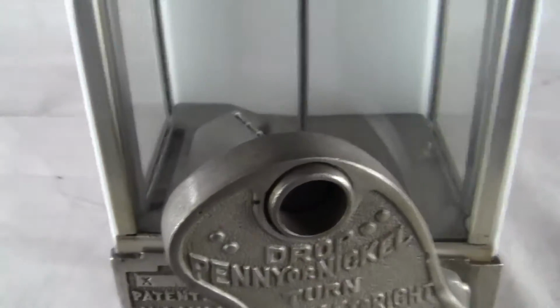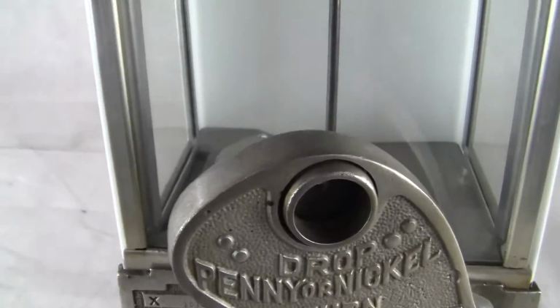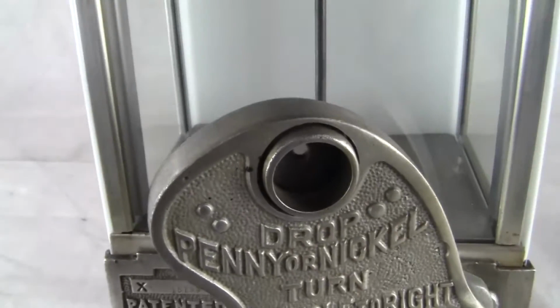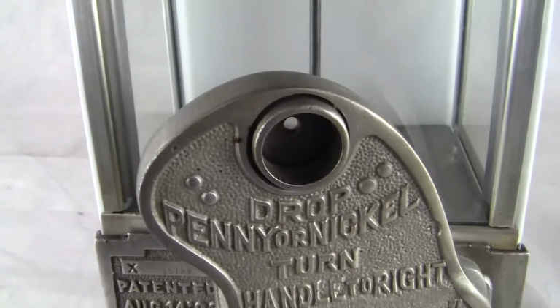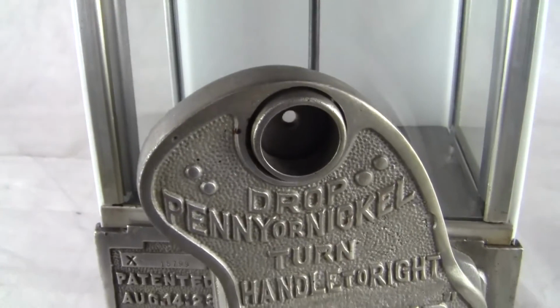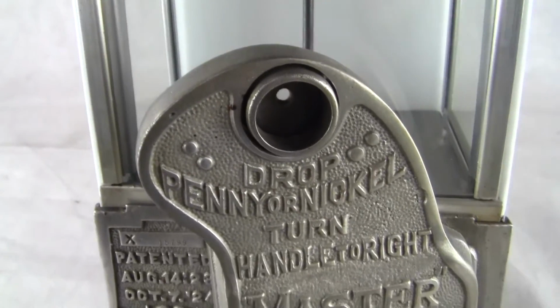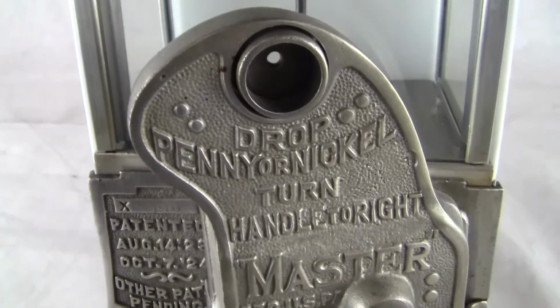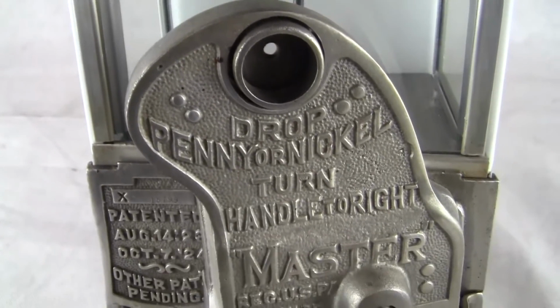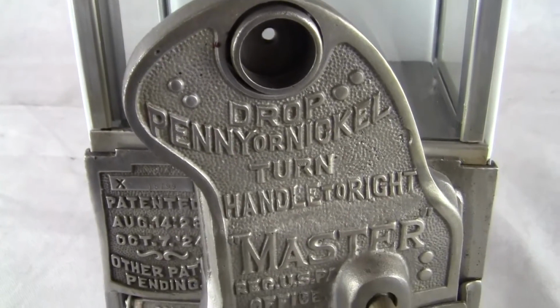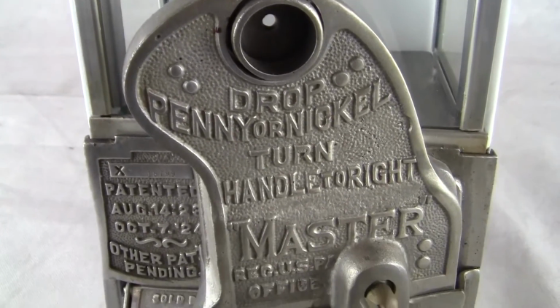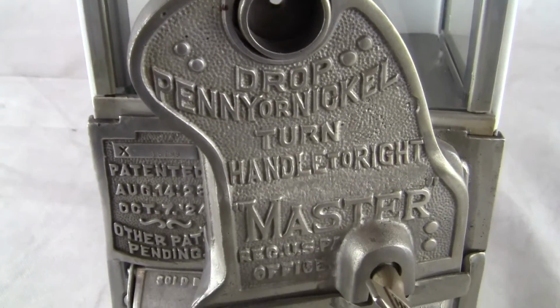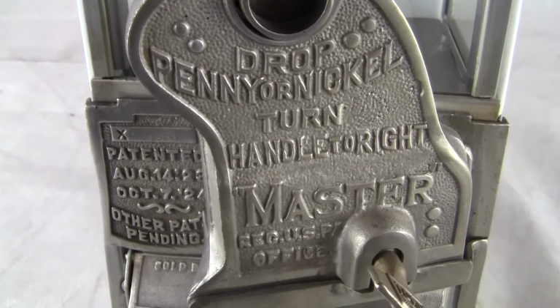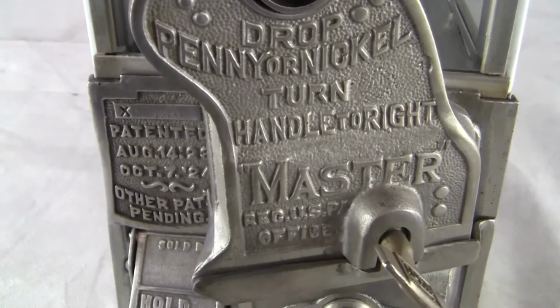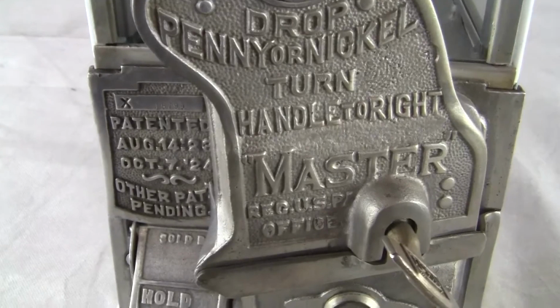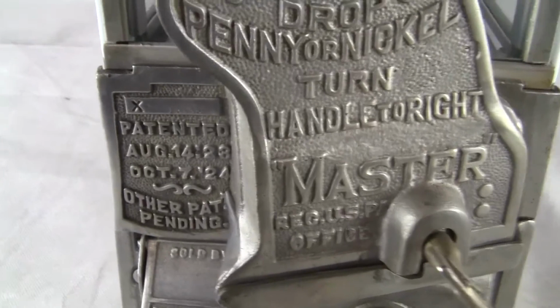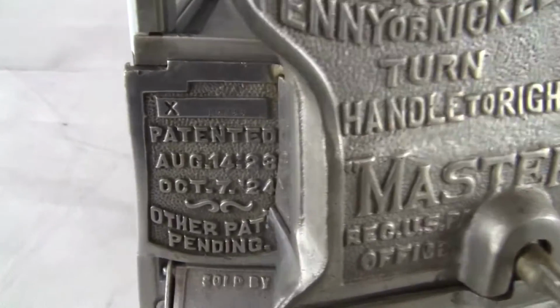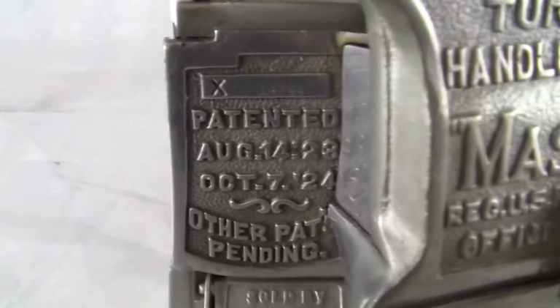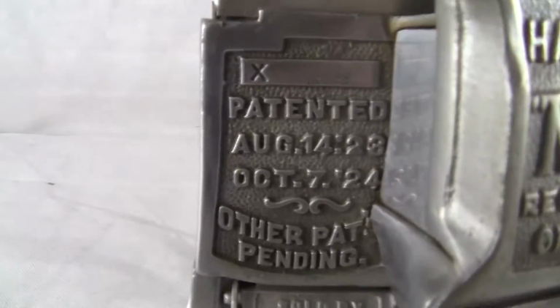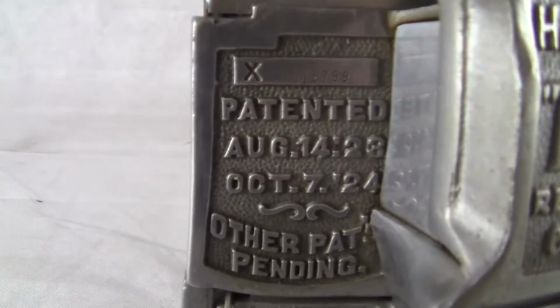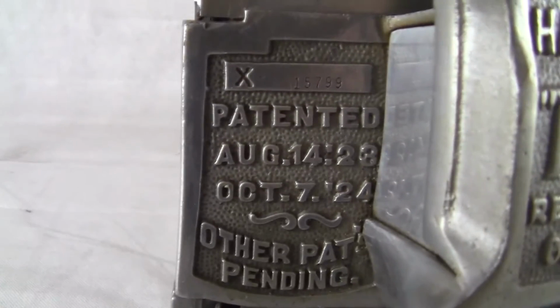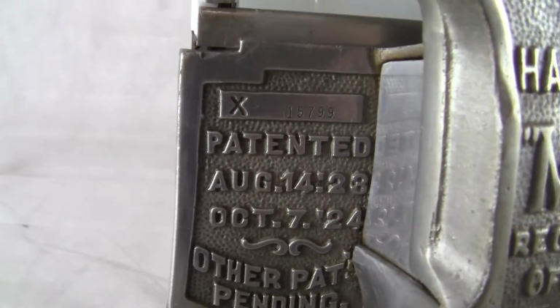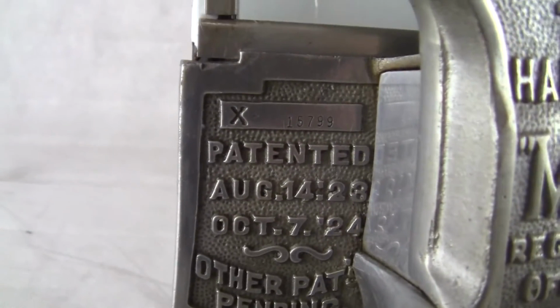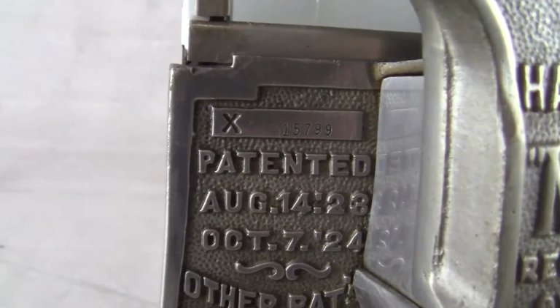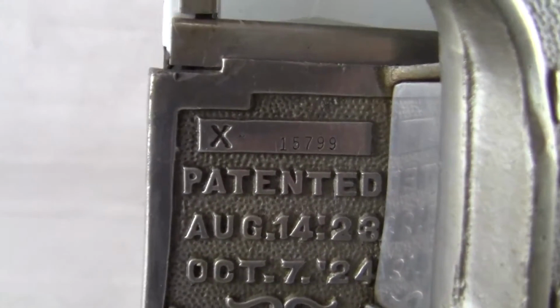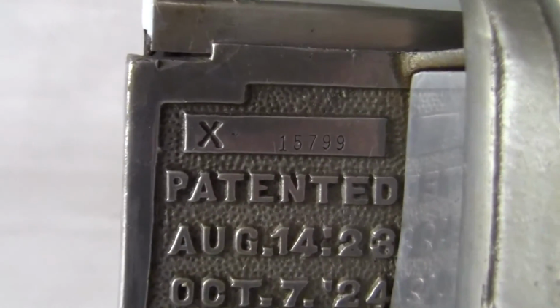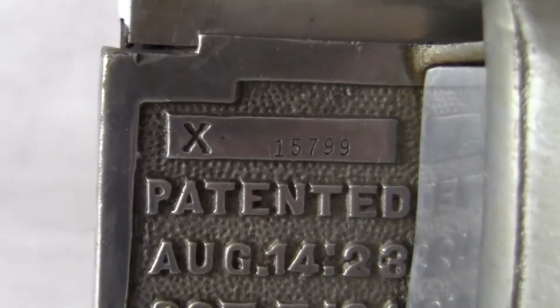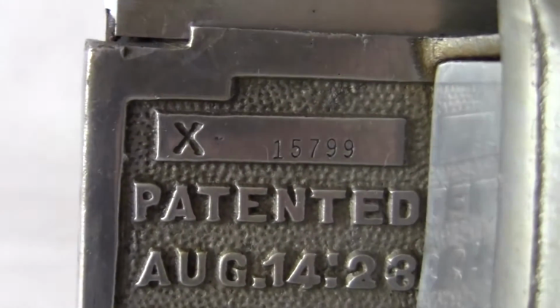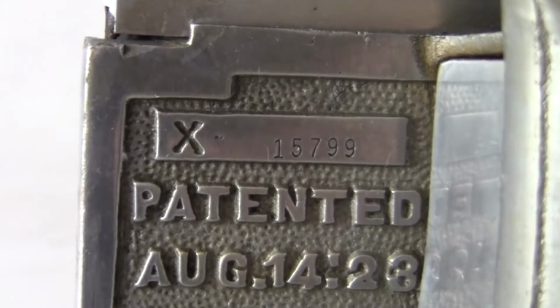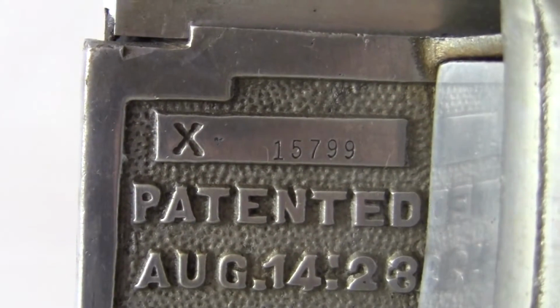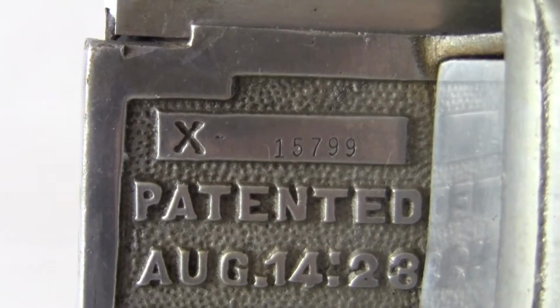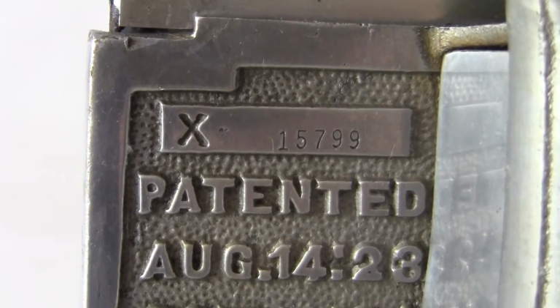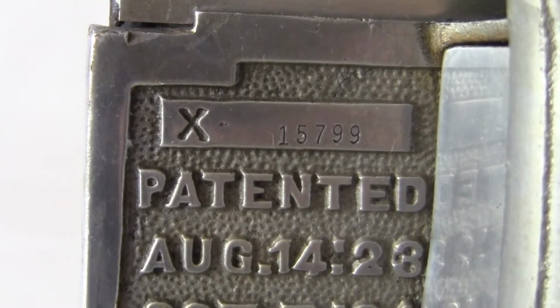It says 'drop penny or nickel, turn handle to right.' Master, patented, and with the serial number 15799.